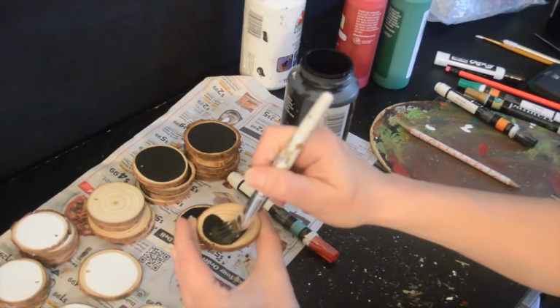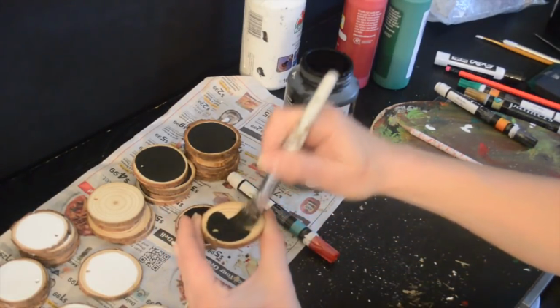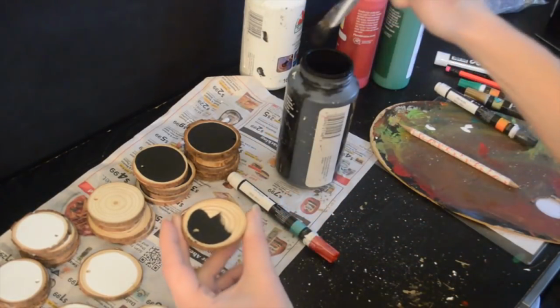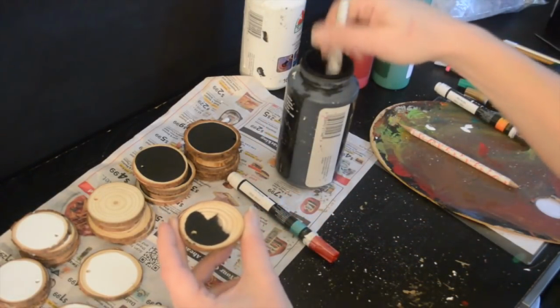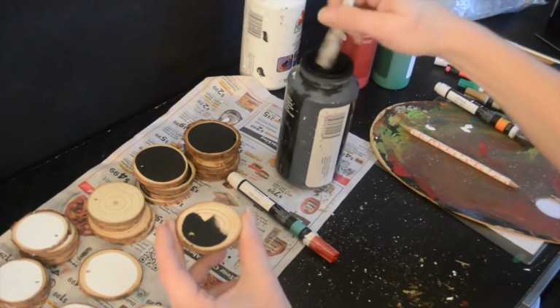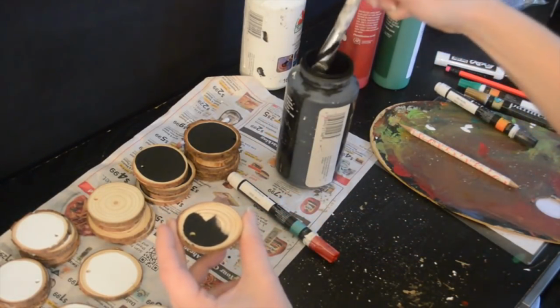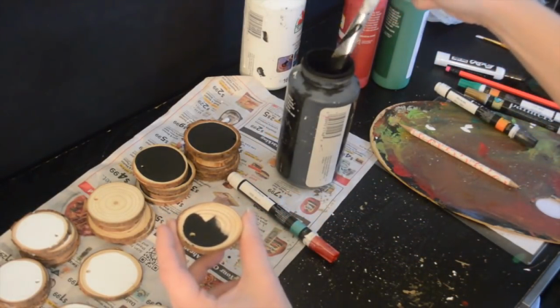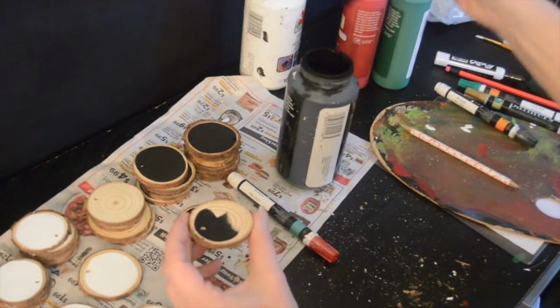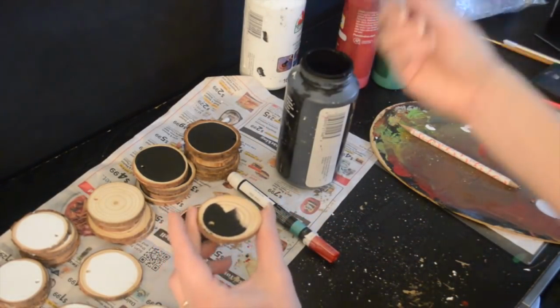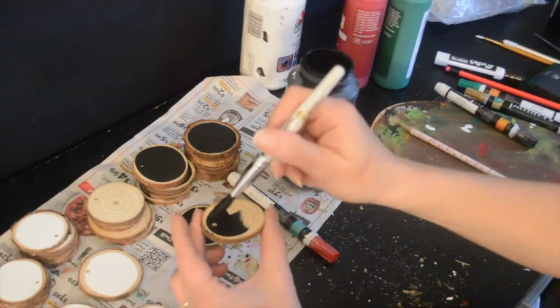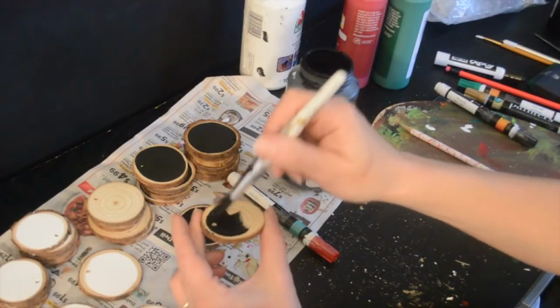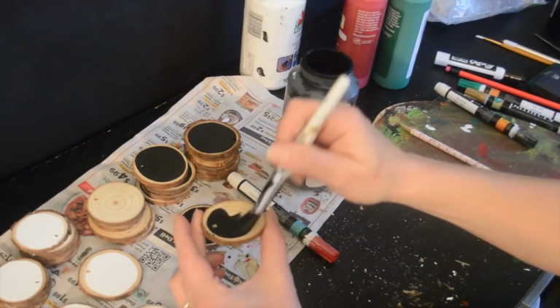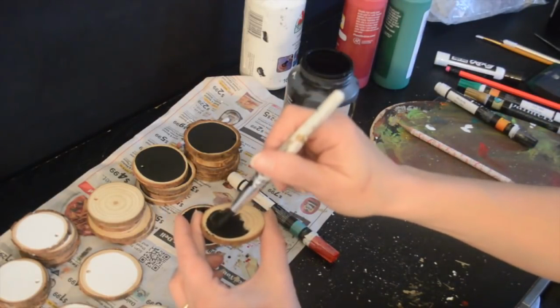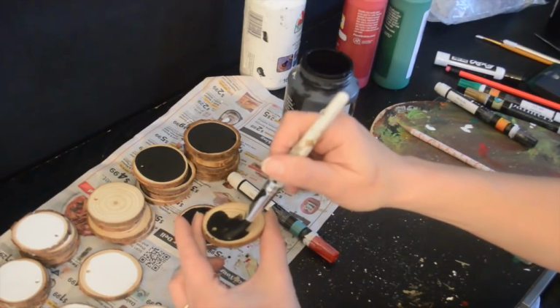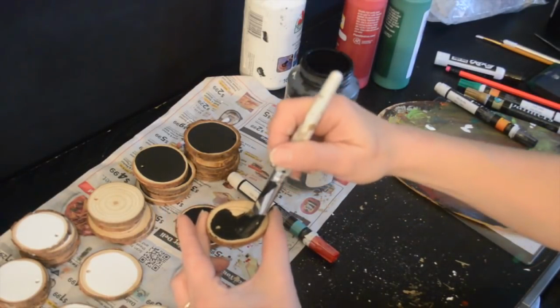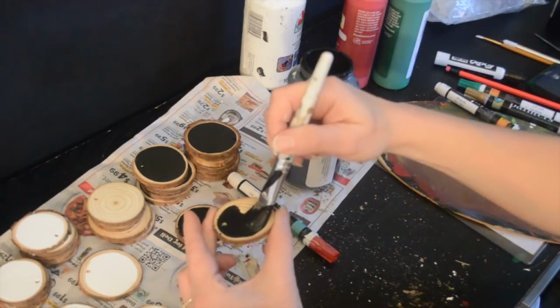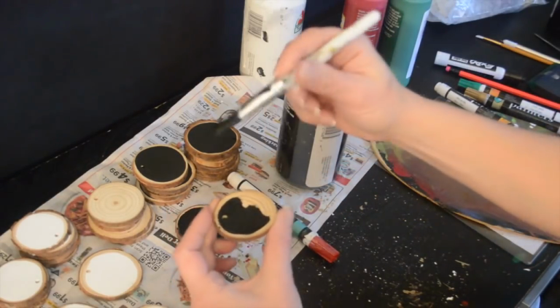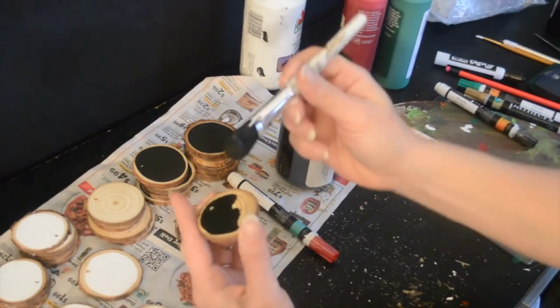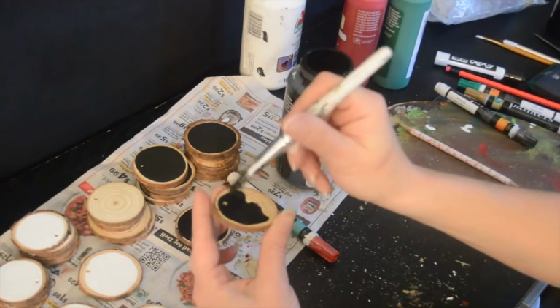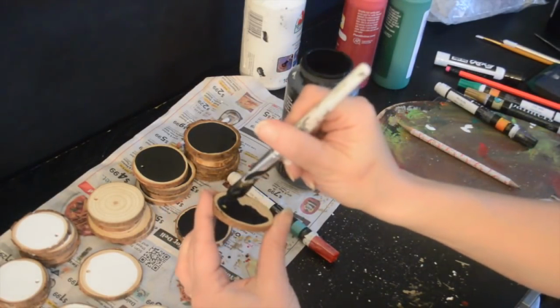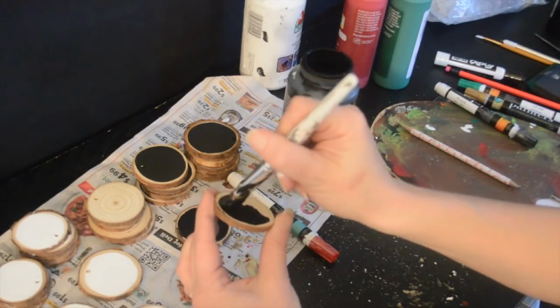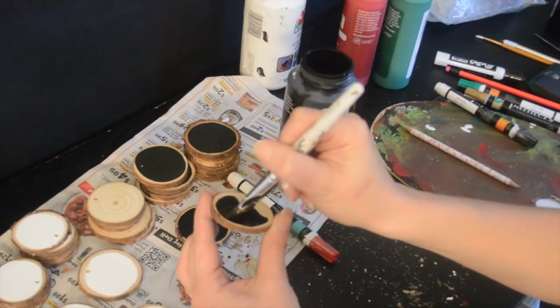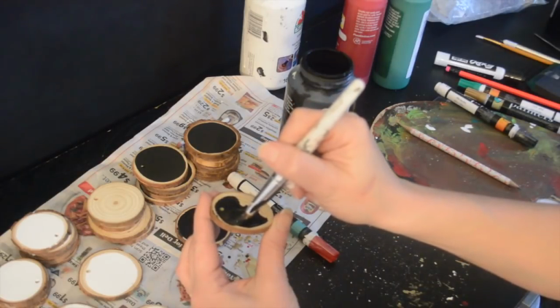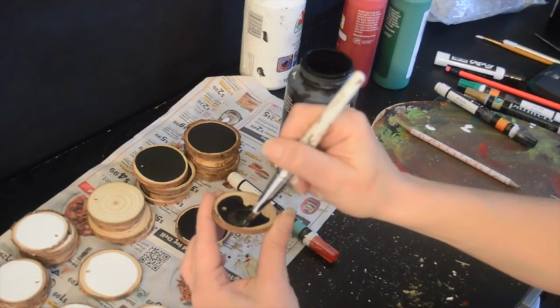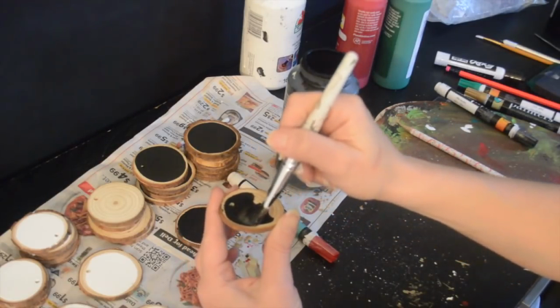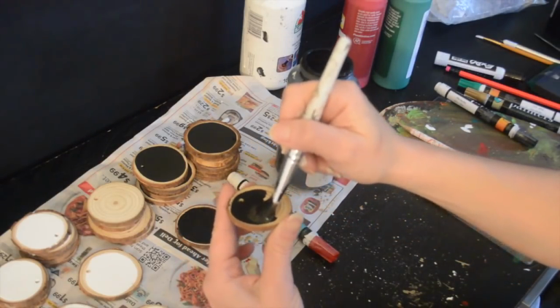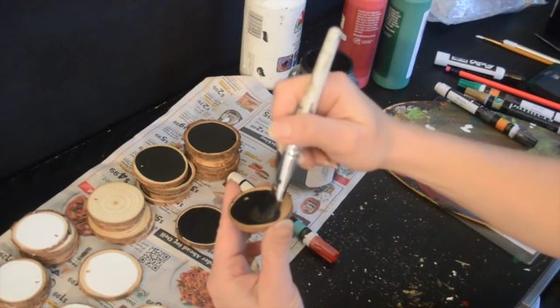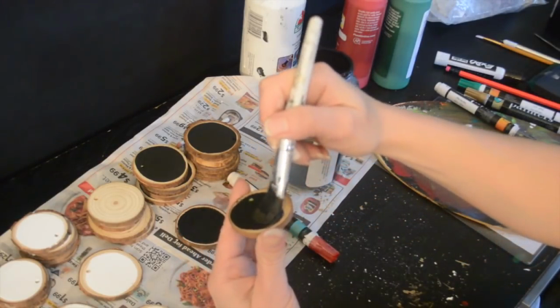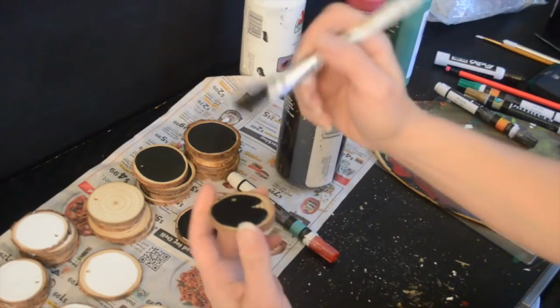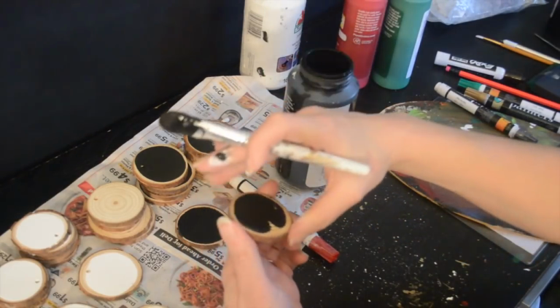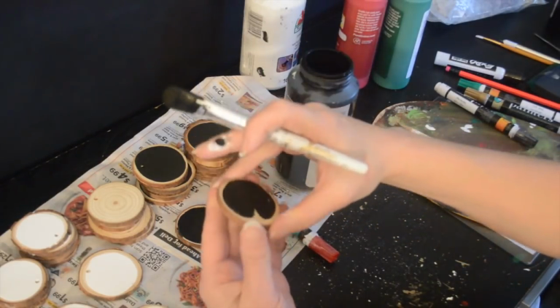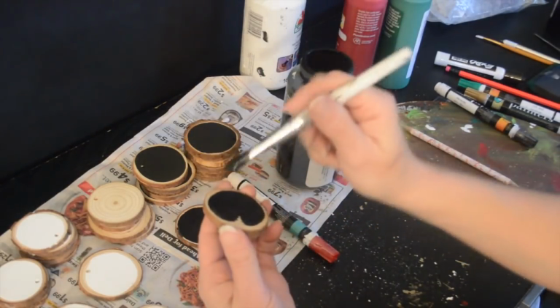I am actually using a makeup brush to paint. I didn't realize that's what it was until I already got halfway into the project, but it worked really good though.